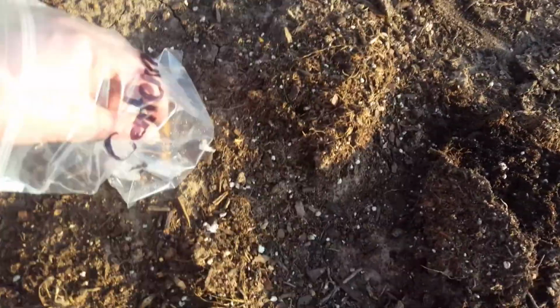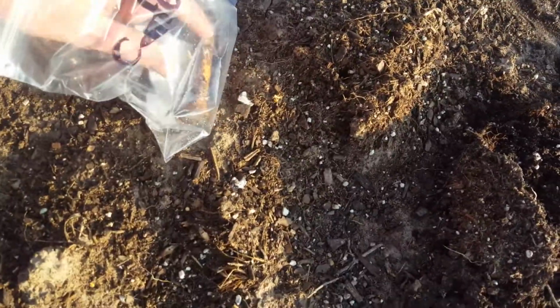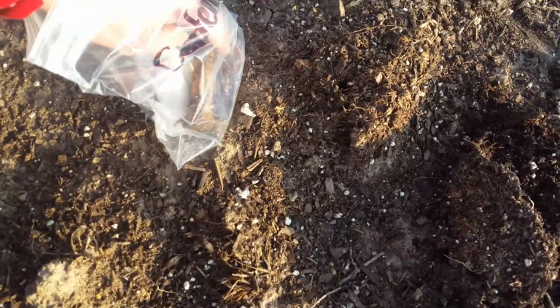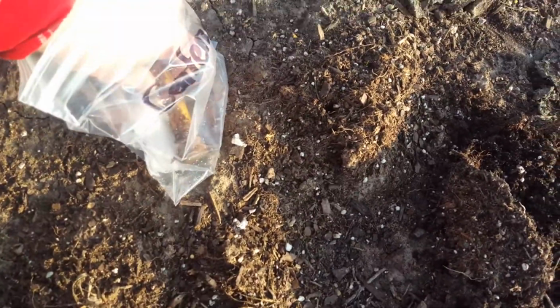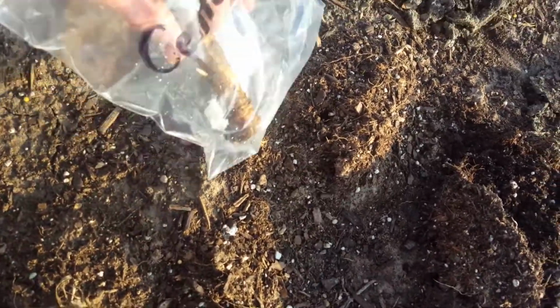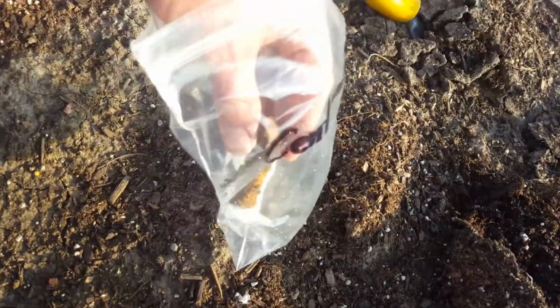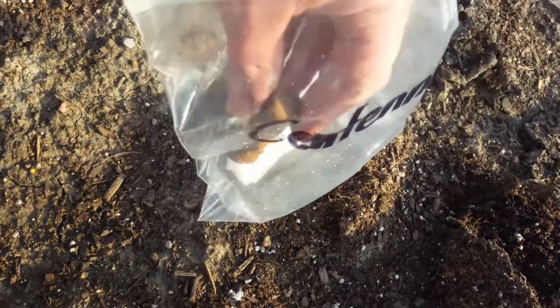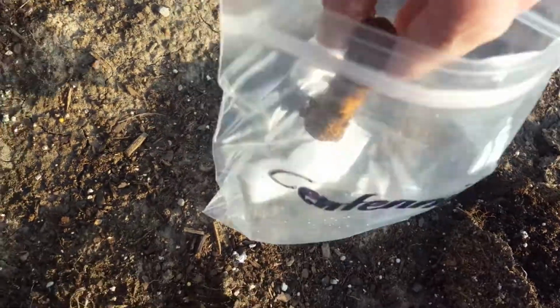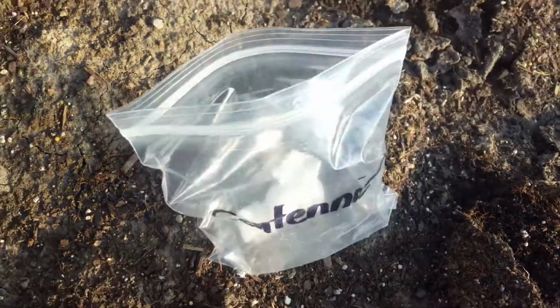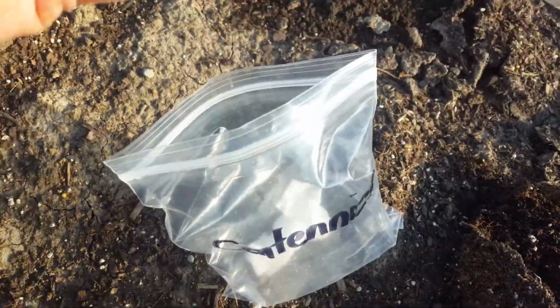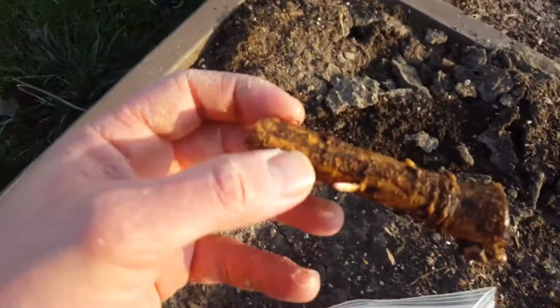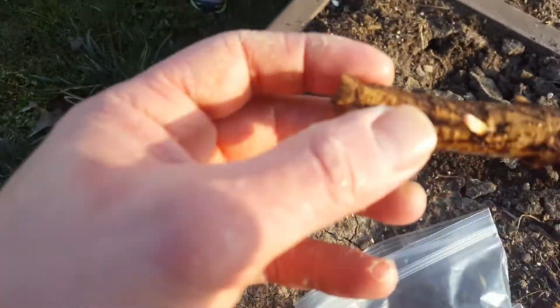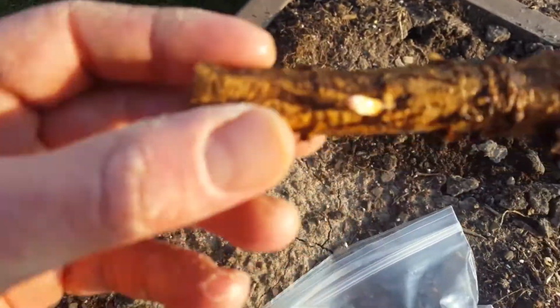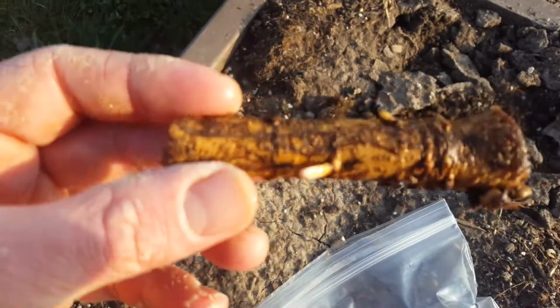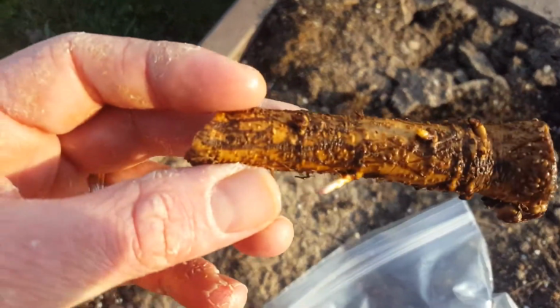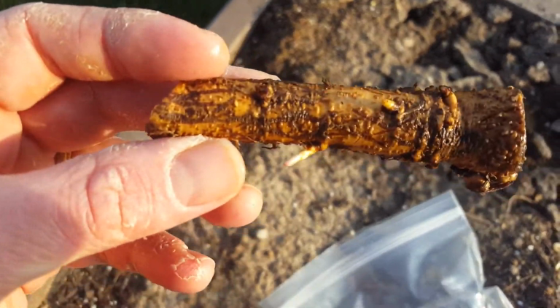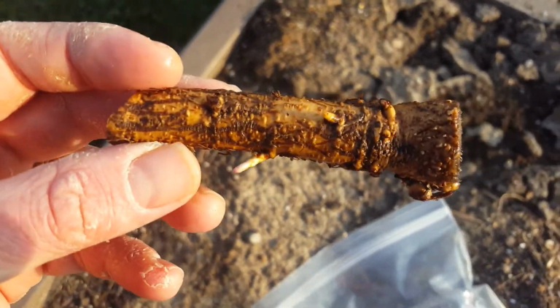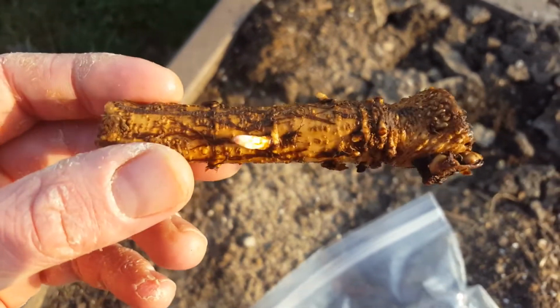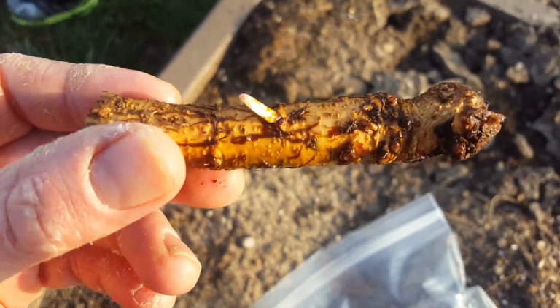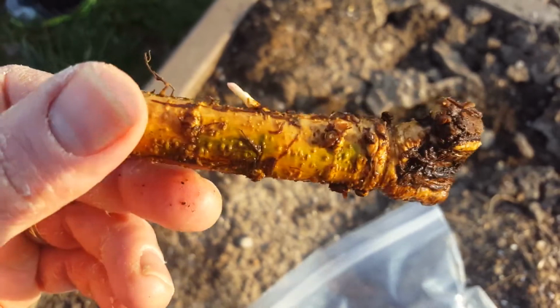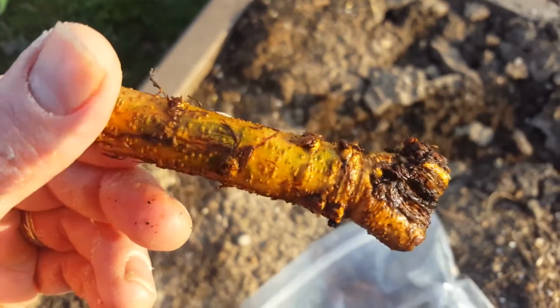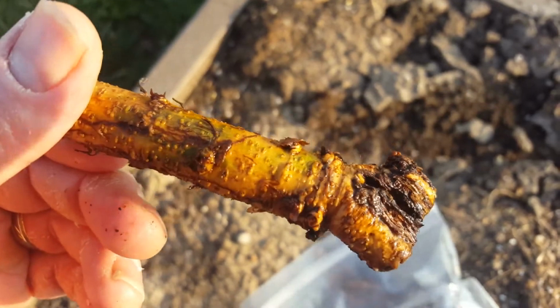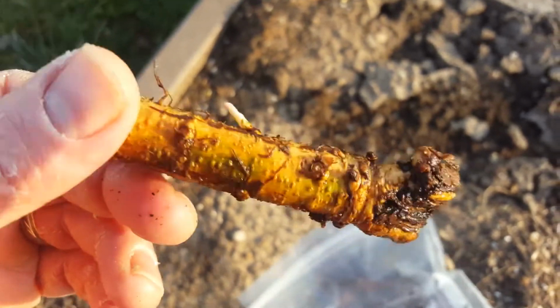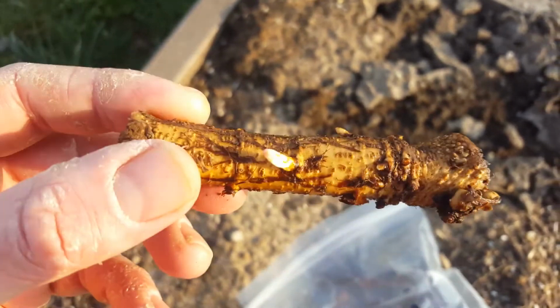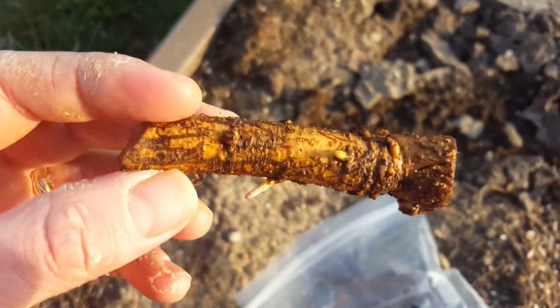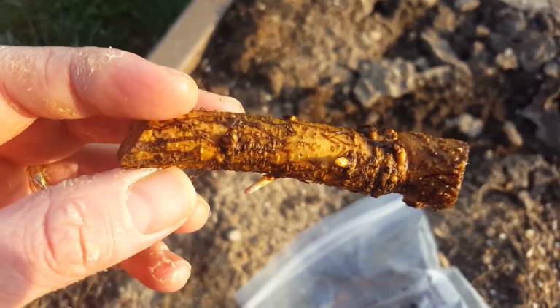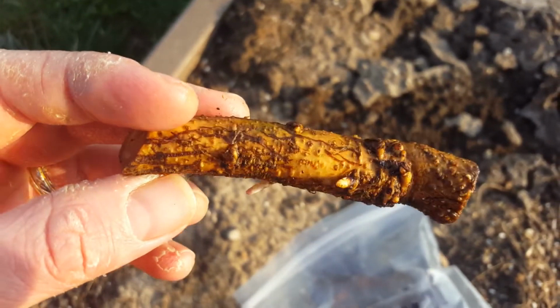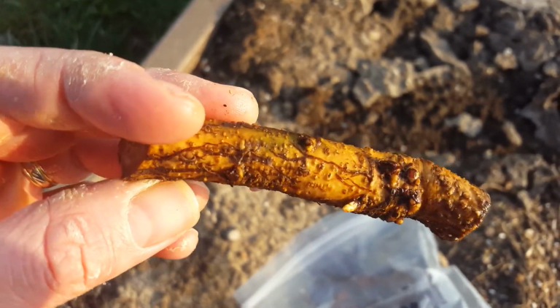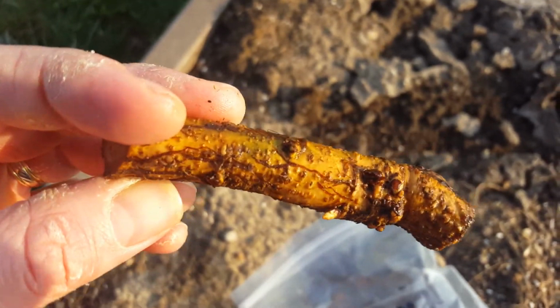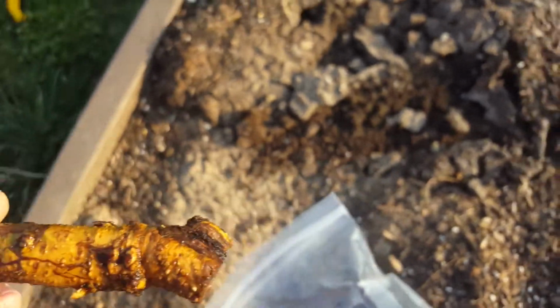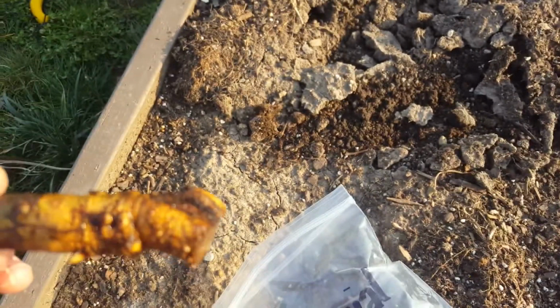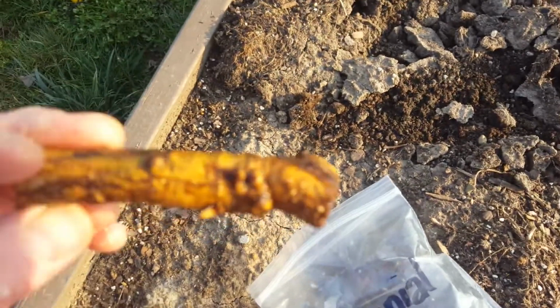We got some centennial rhizomes here — I'm actually missing one. You guys got like two or three little buds on there.